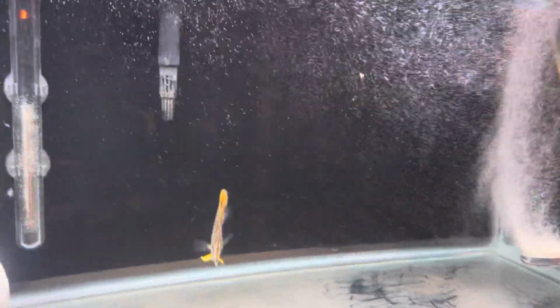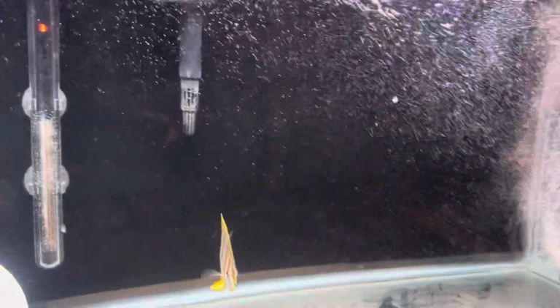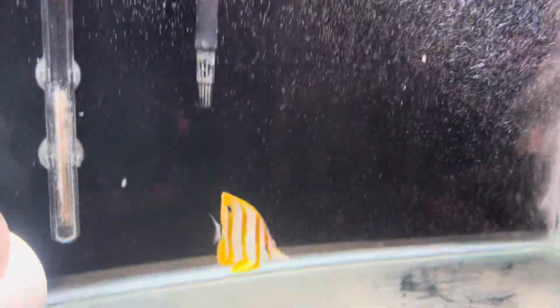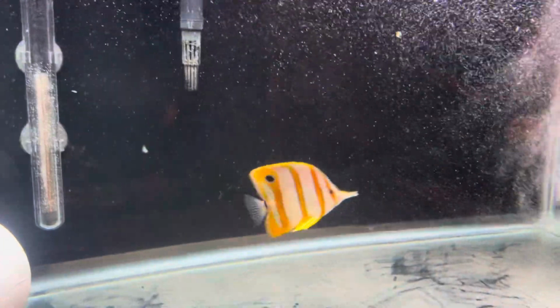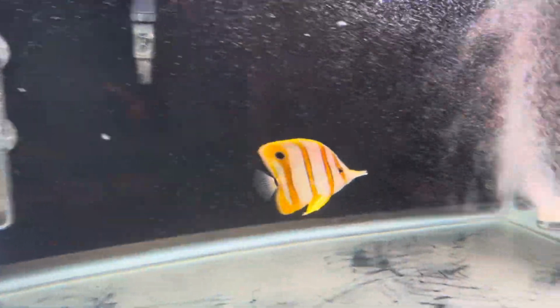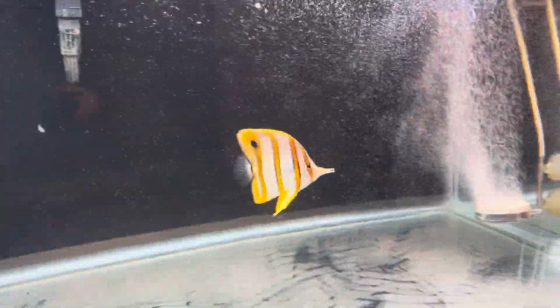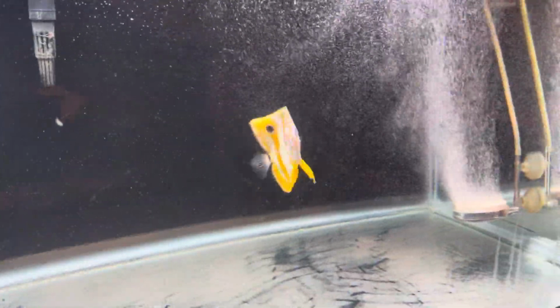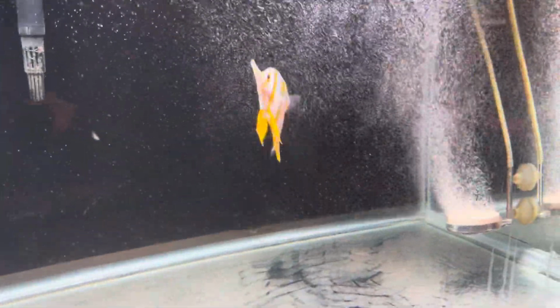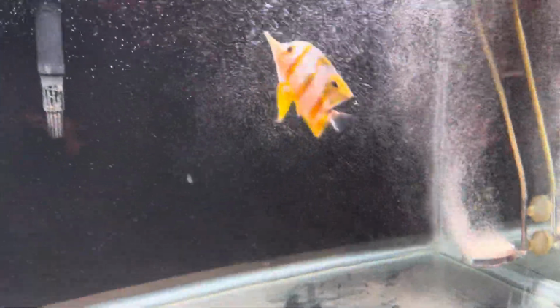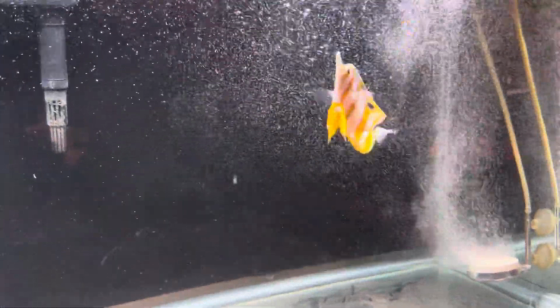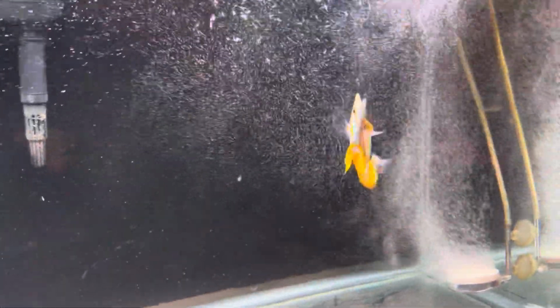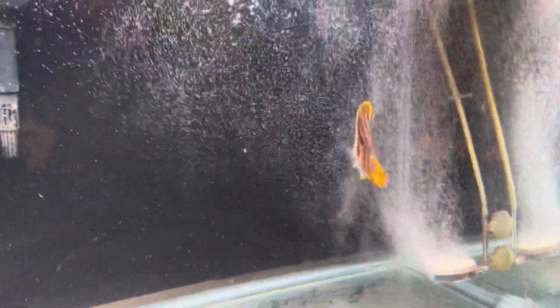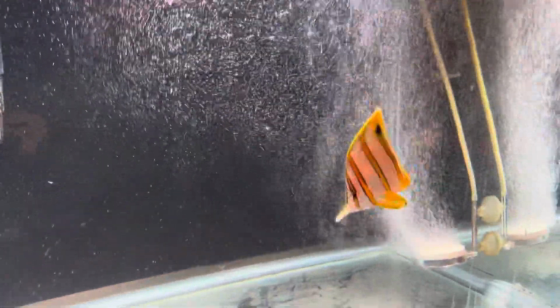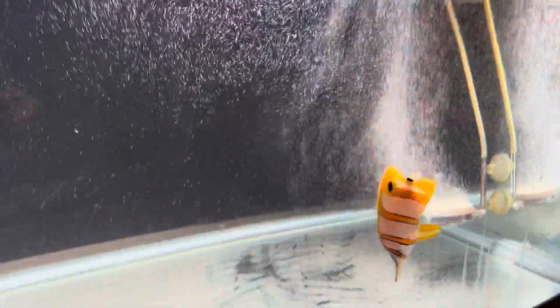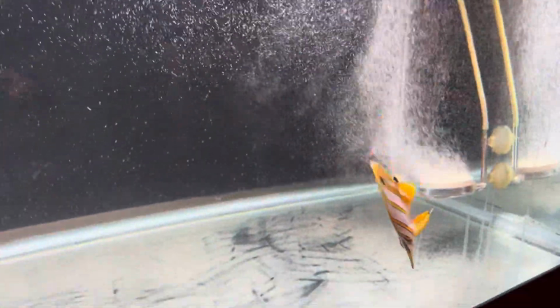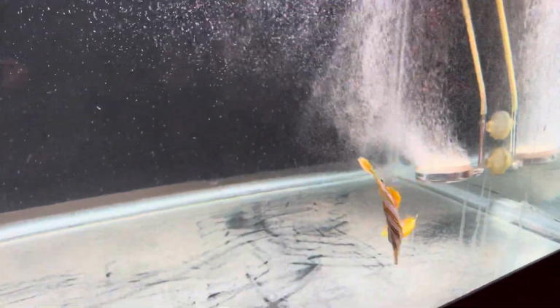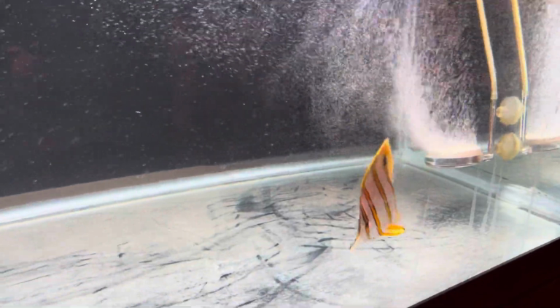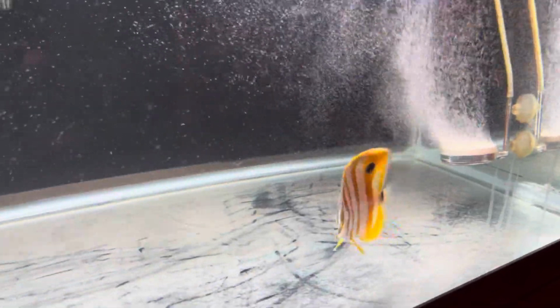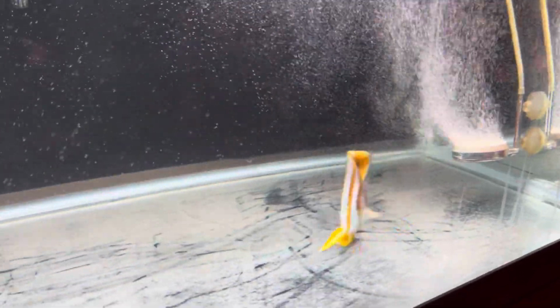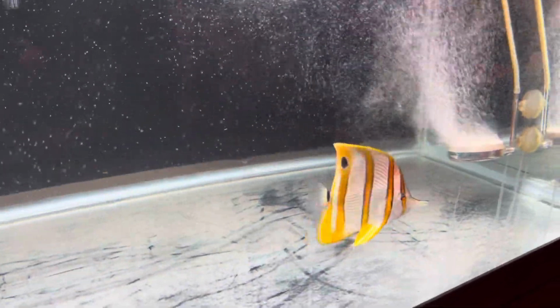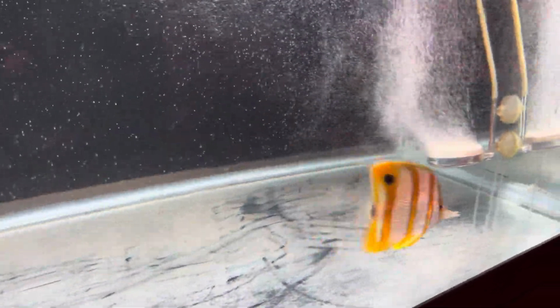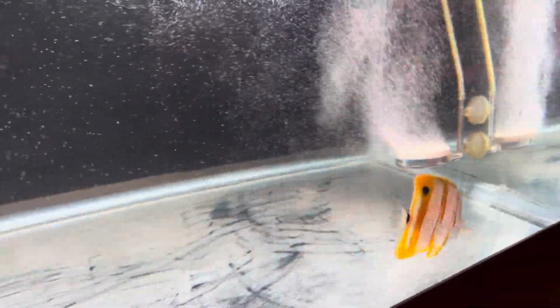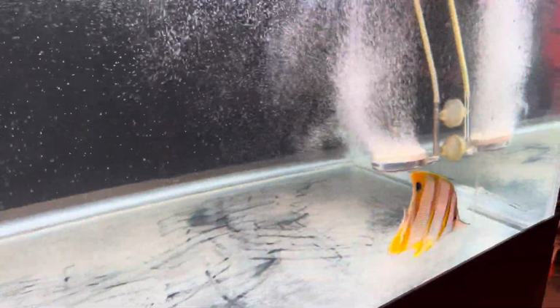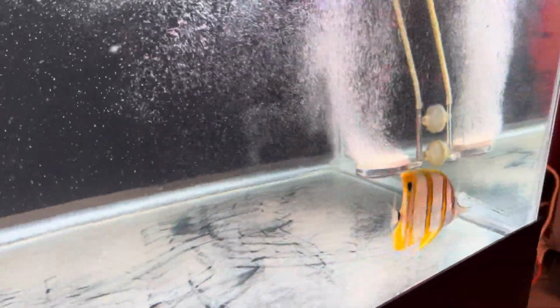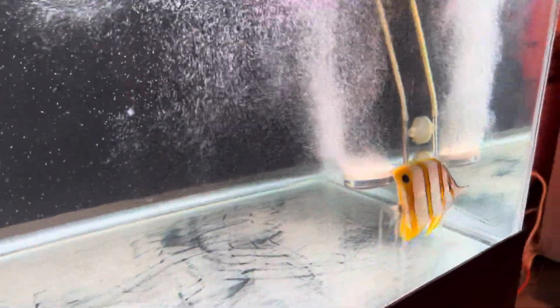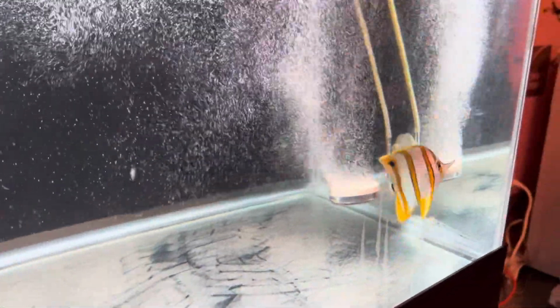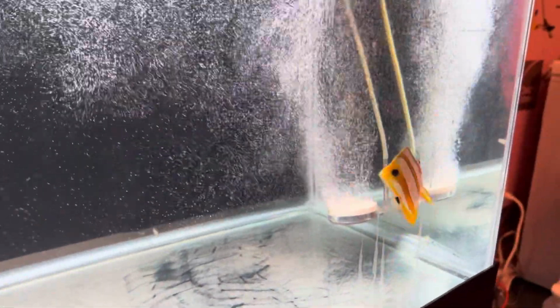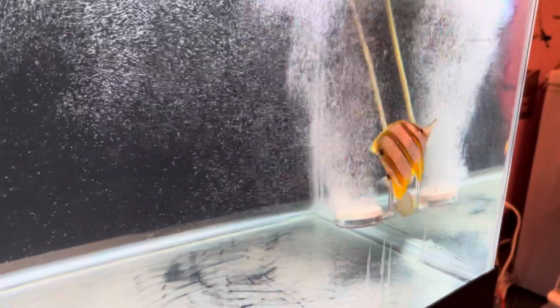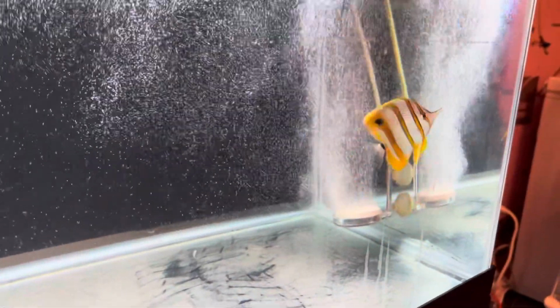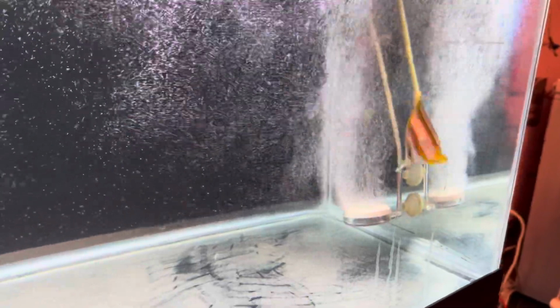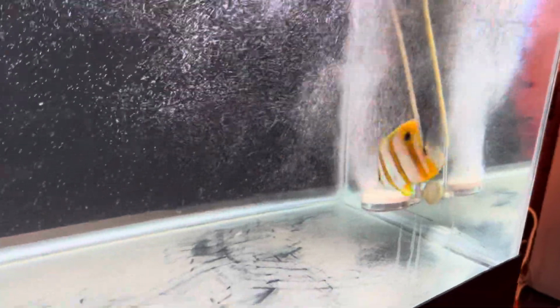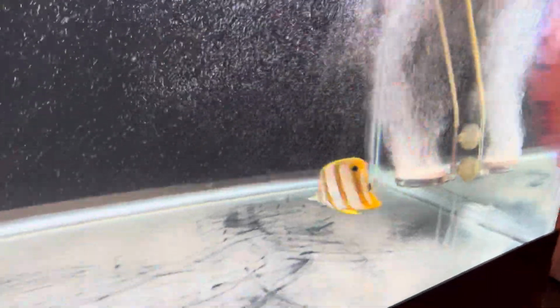I've just got a simple hang-on-back filter there with full vile balls. Man, so cool to watch him — that's Yellowstone, boys, just like the show.